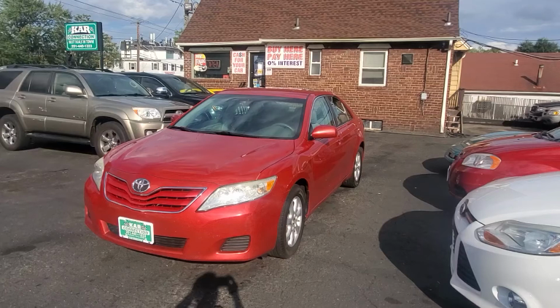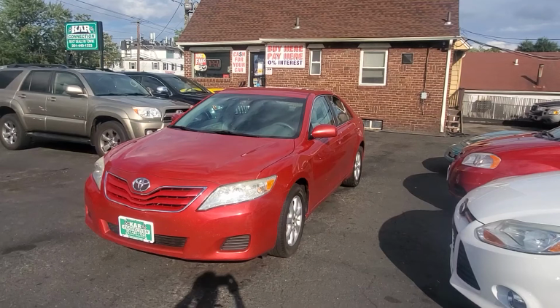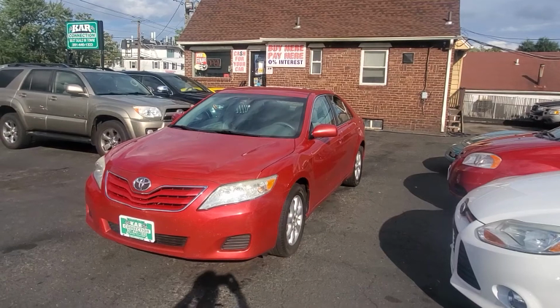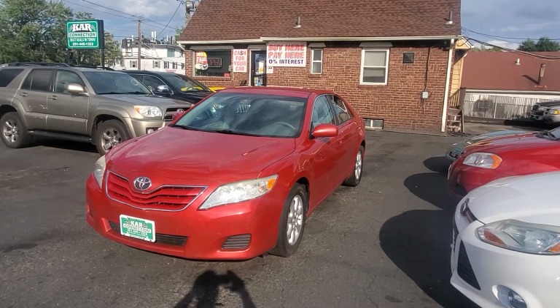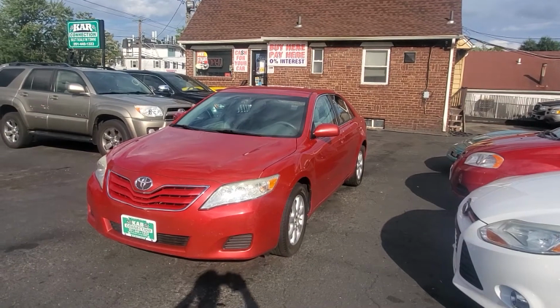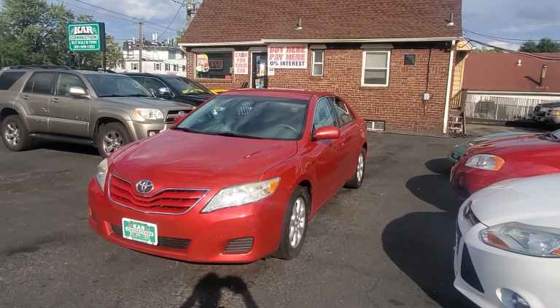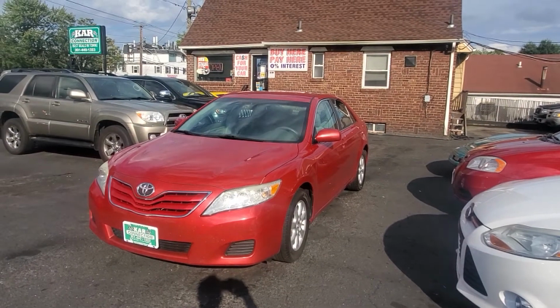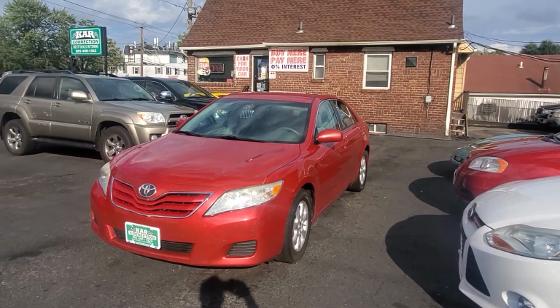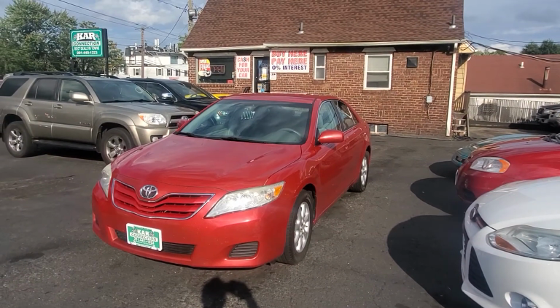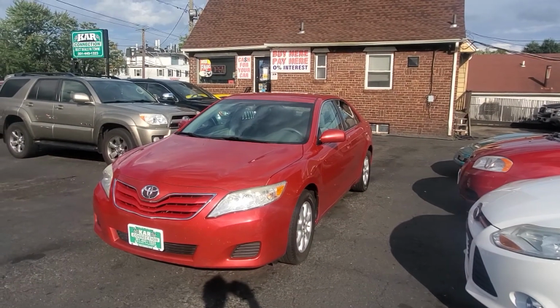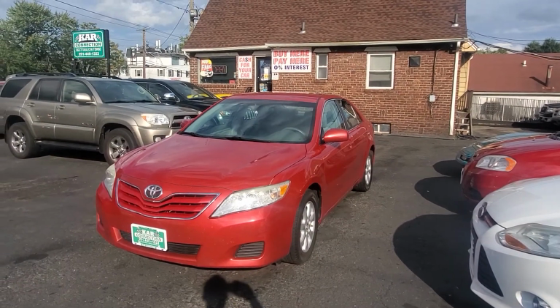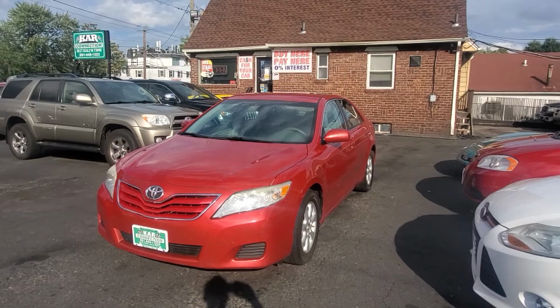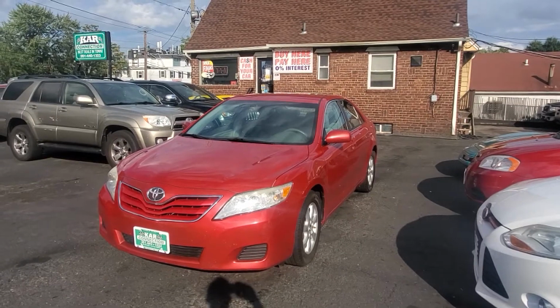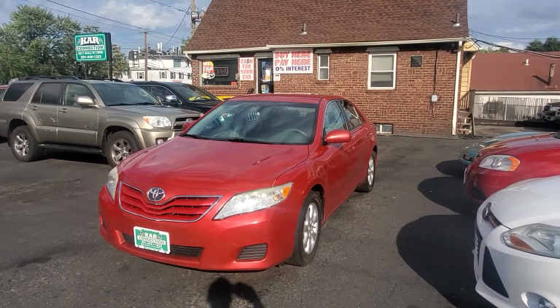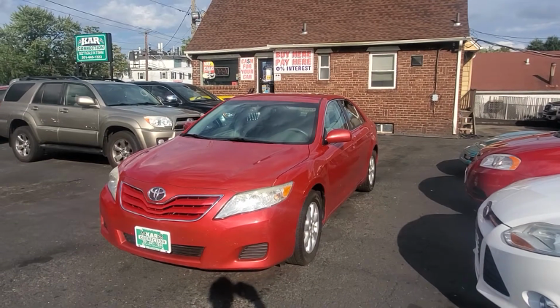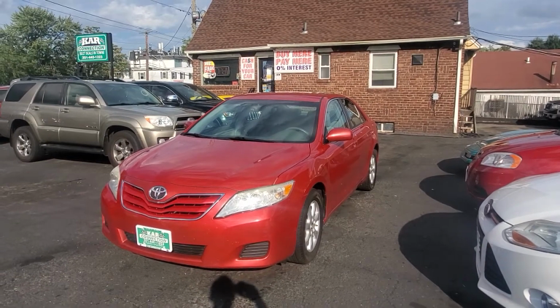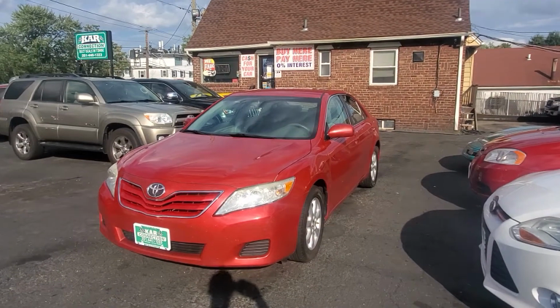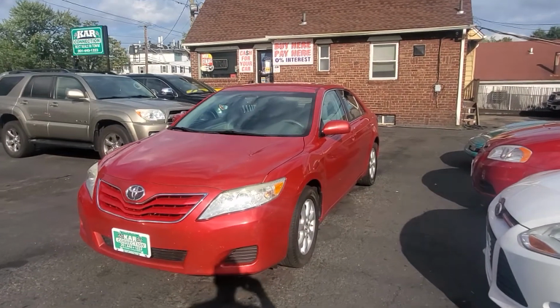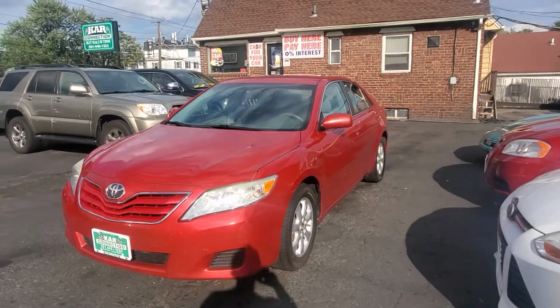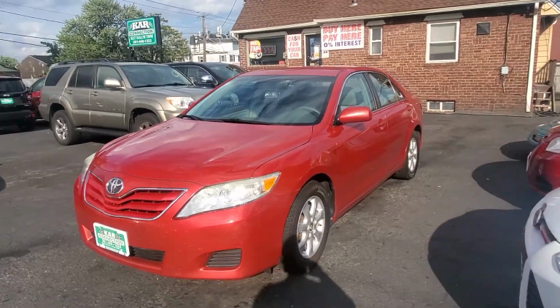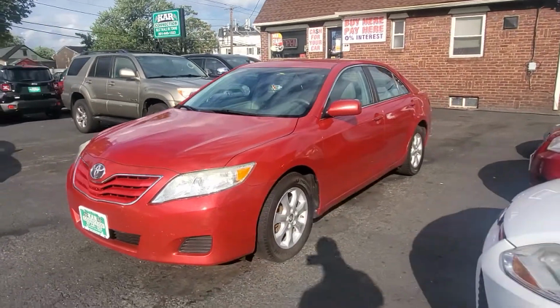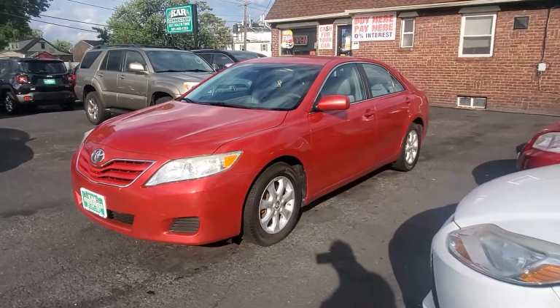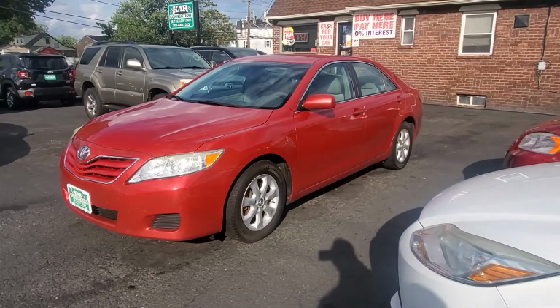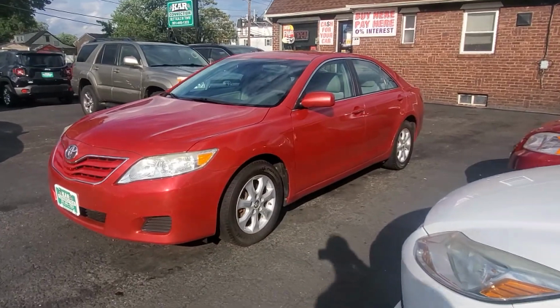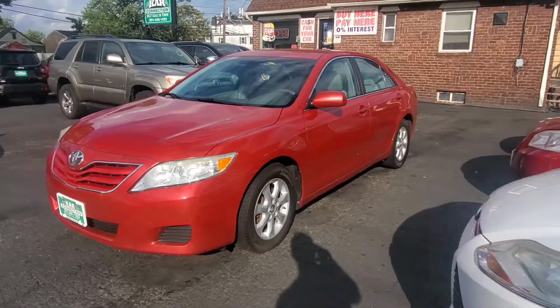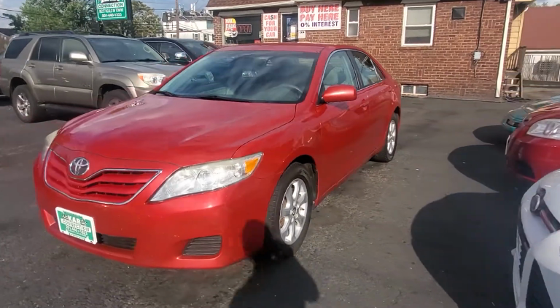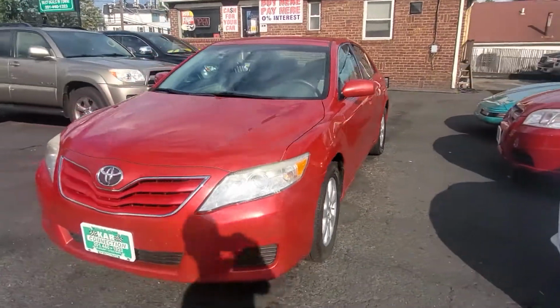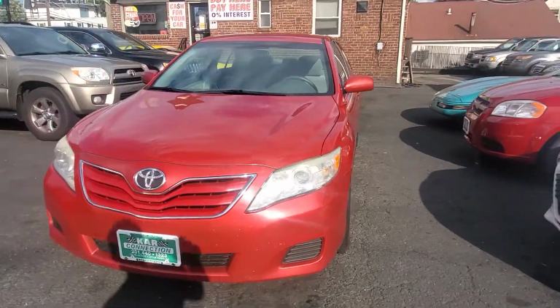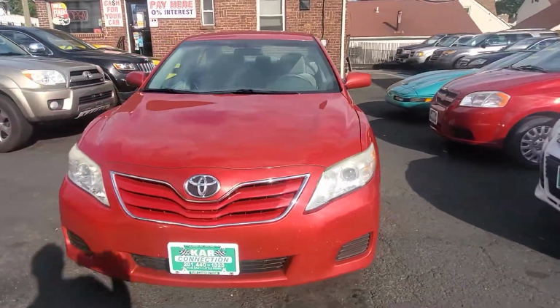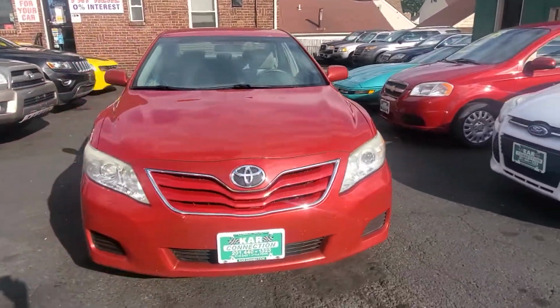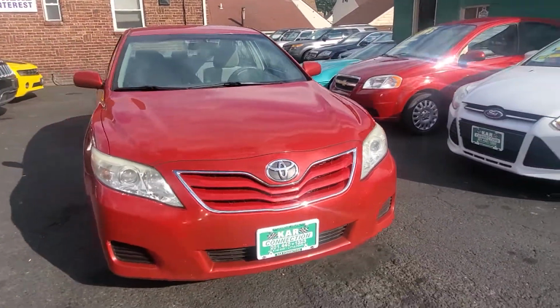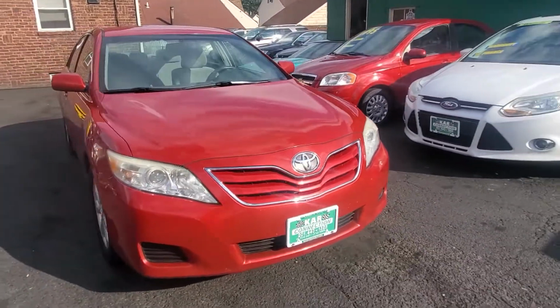Hello everyone, I want to welcome you here at Car Connection in Littlefair, New Jersey, and today we are featuring this beautiful 2011 Toyota Camry LE. This is a pretty nice car, pretty clean, in very good condition. Let's take a look at this car more closely.